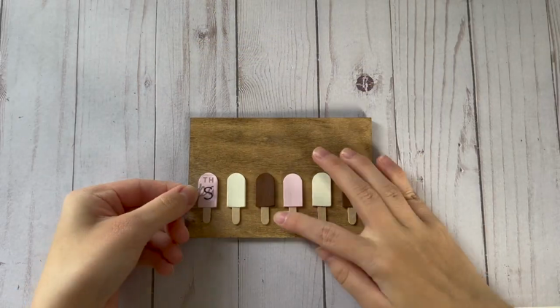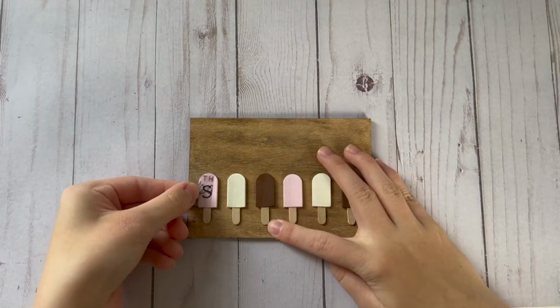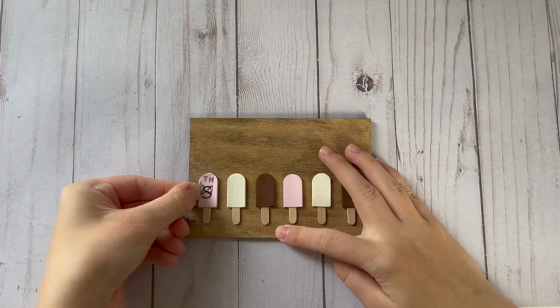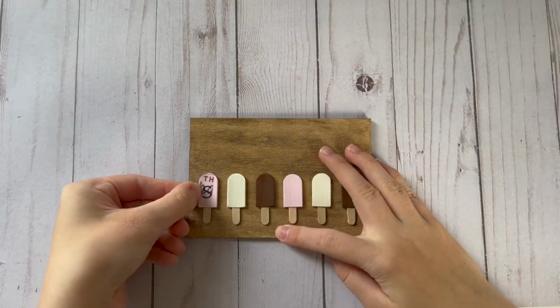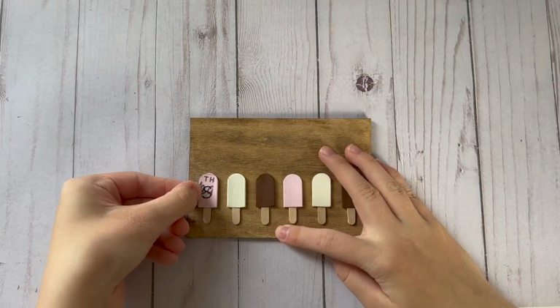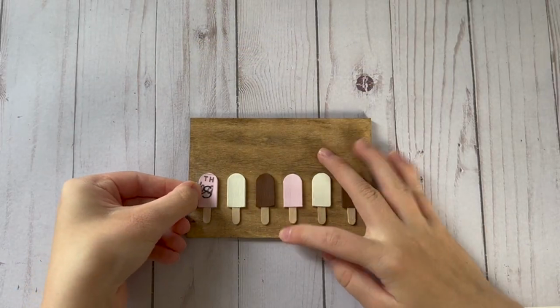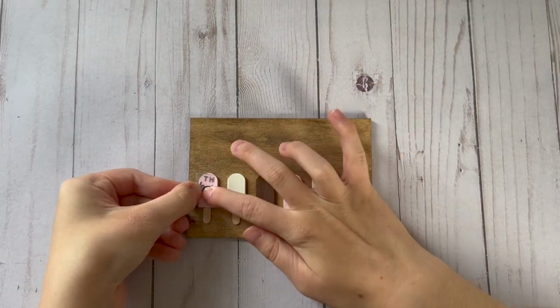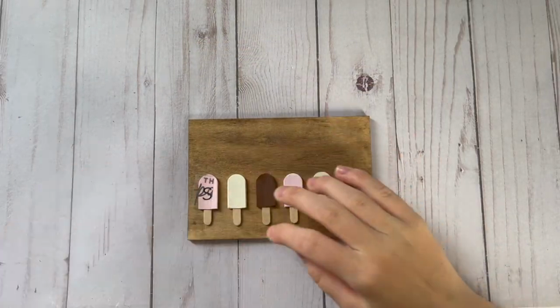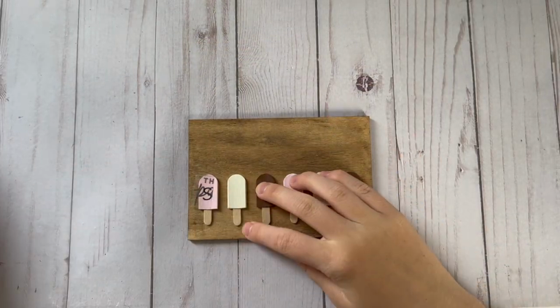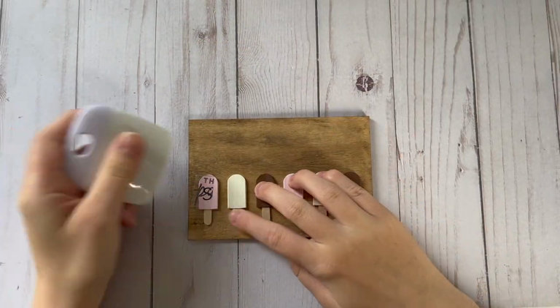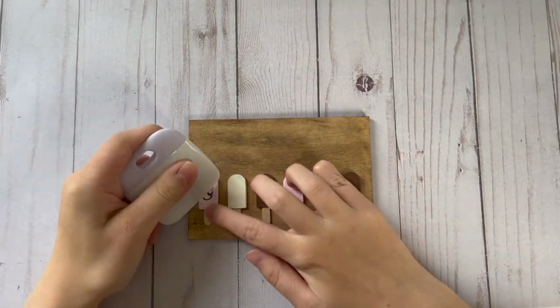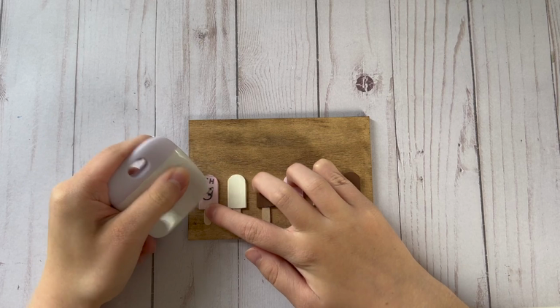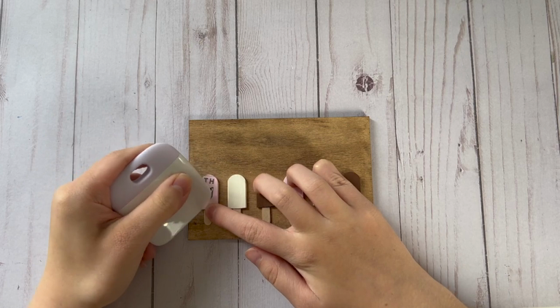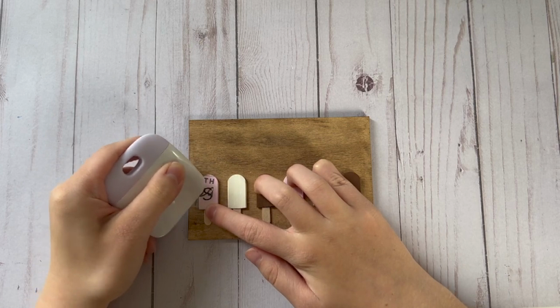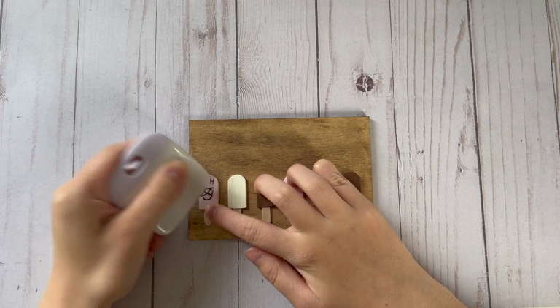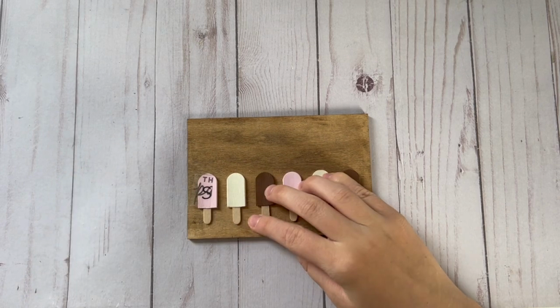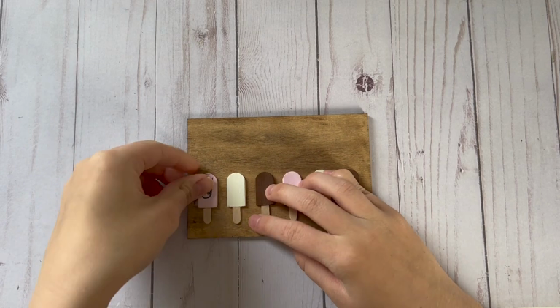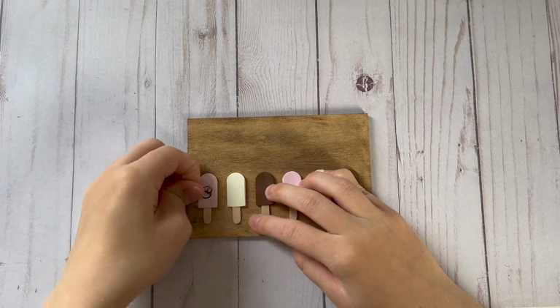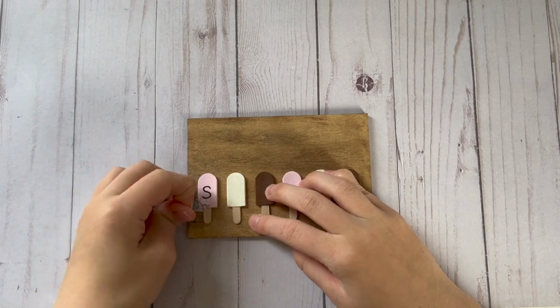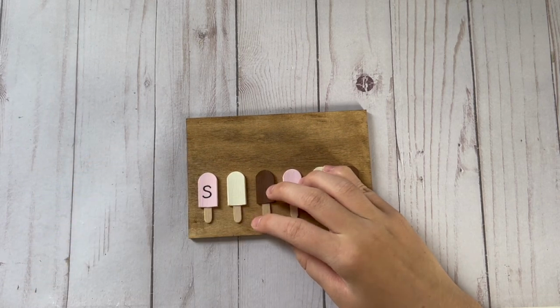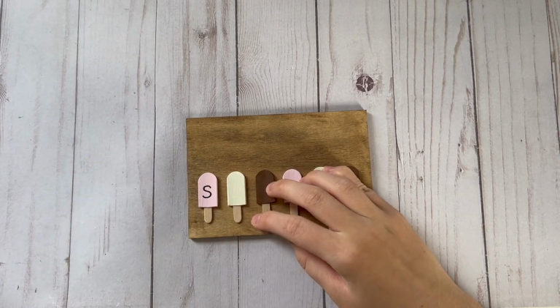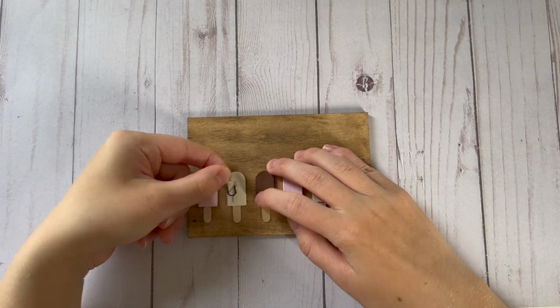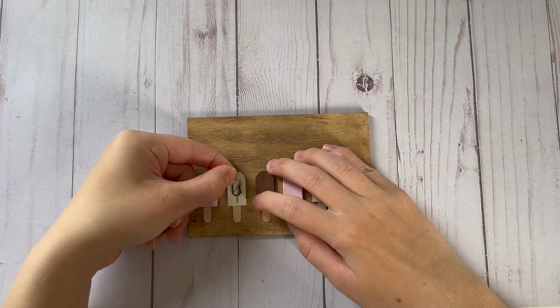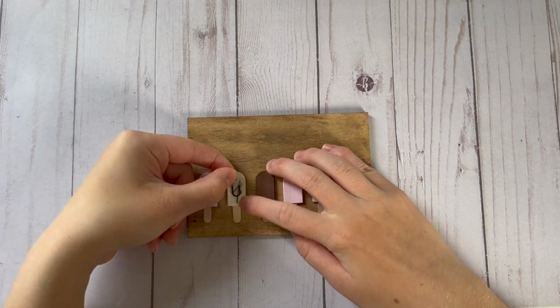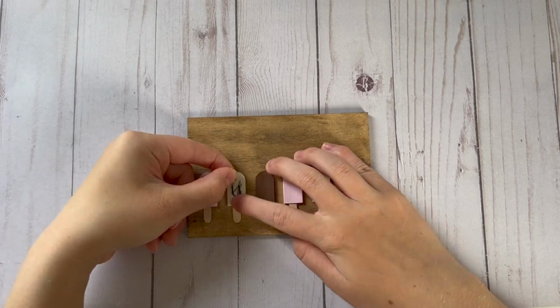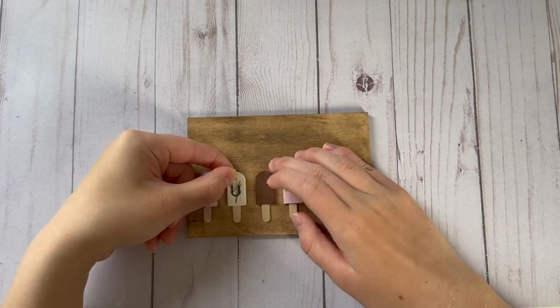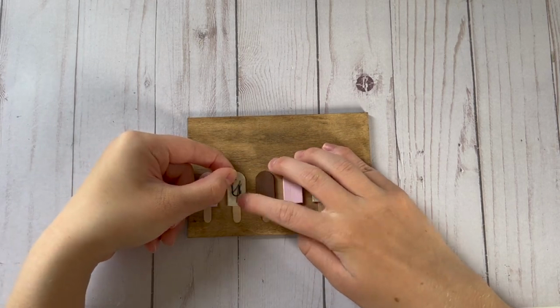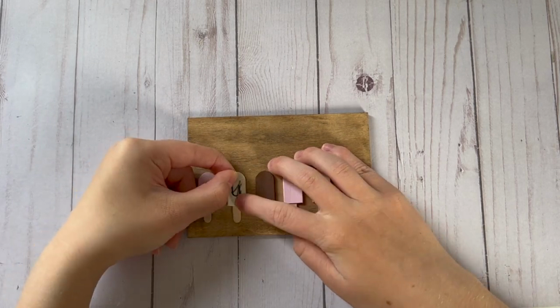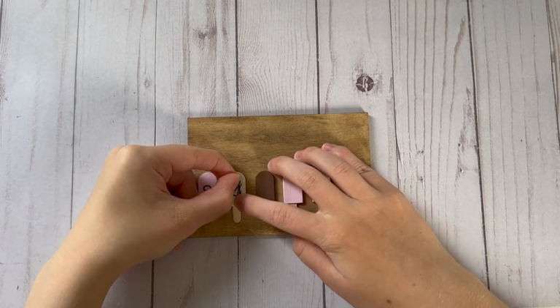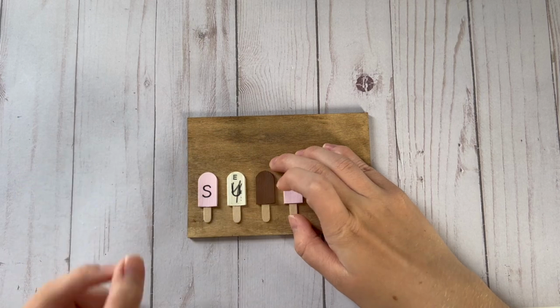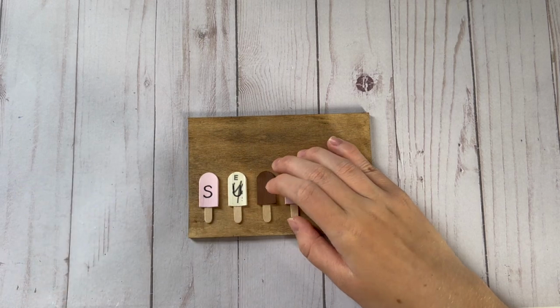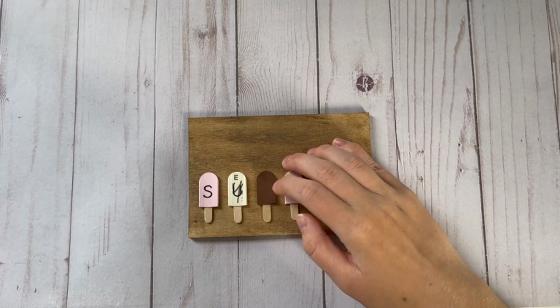I used my Cricut to cut out the word 'summer' with some vinyl and I am going to place each letter of the word summer on a different popsicle.